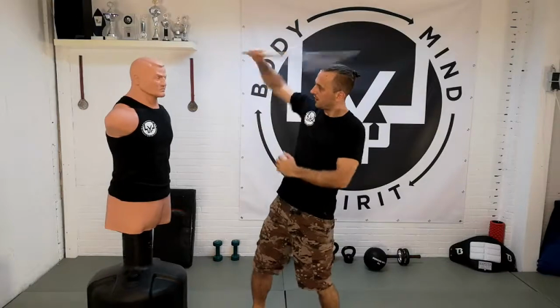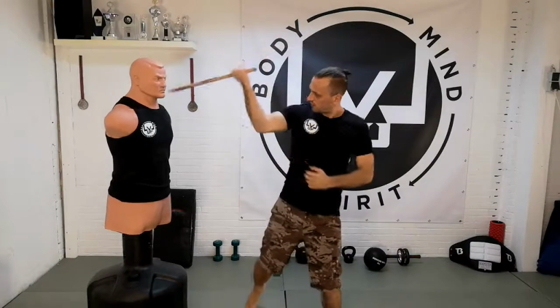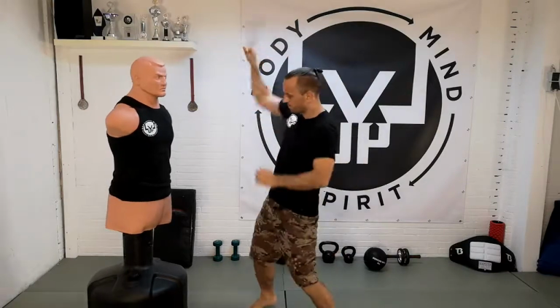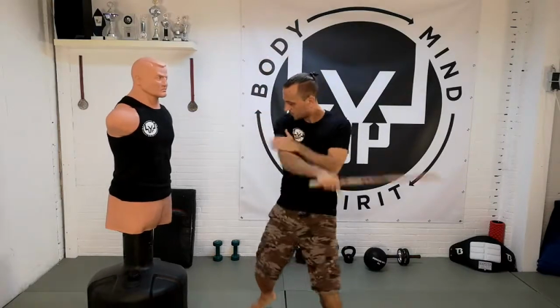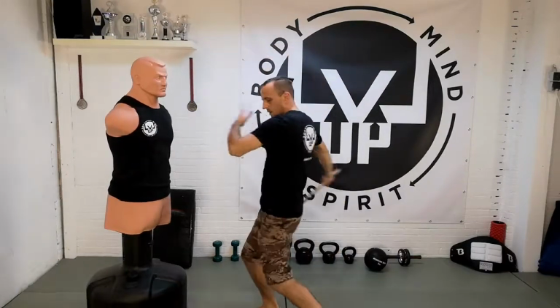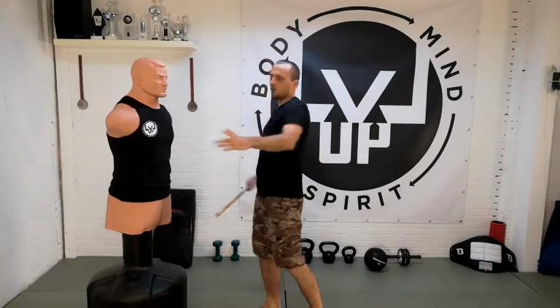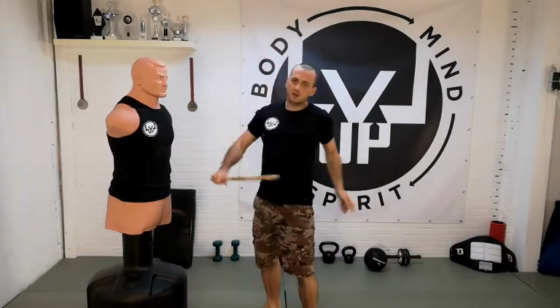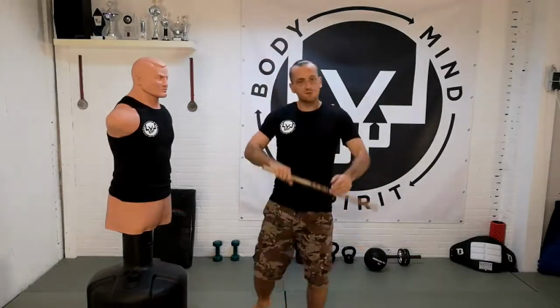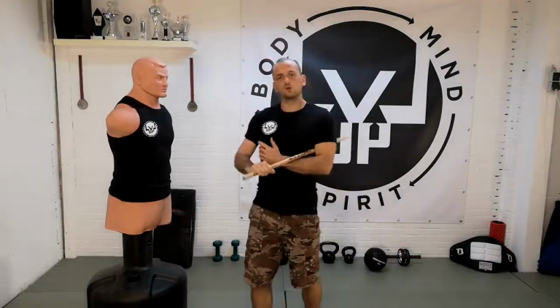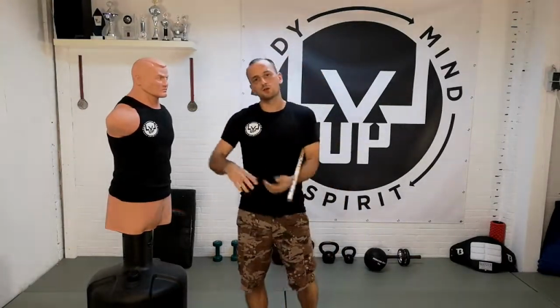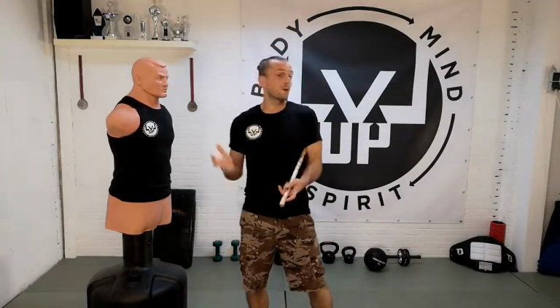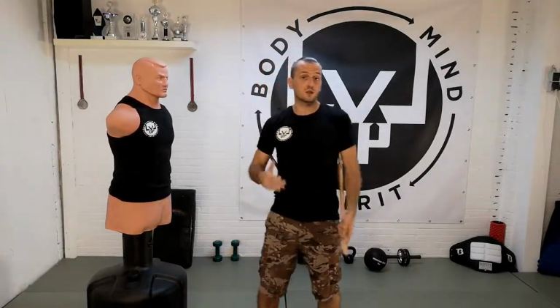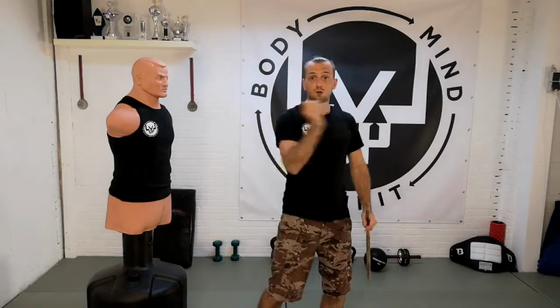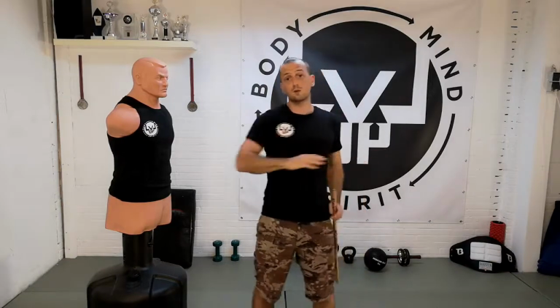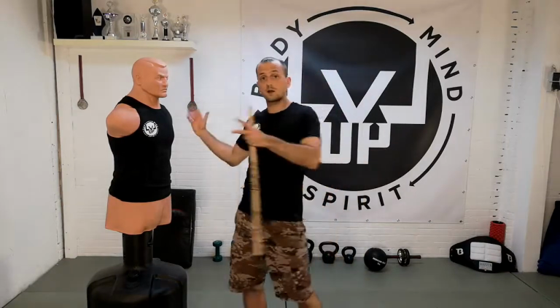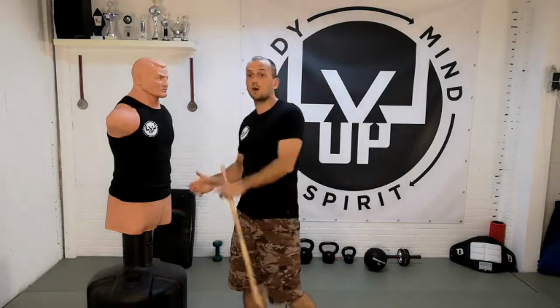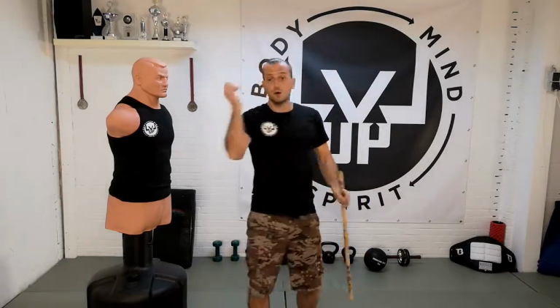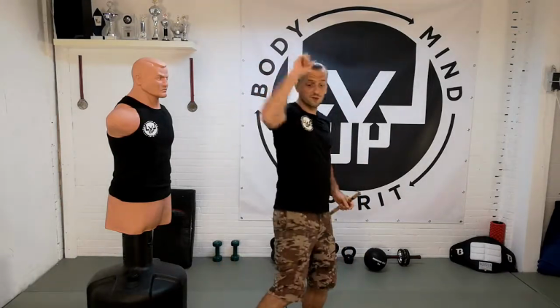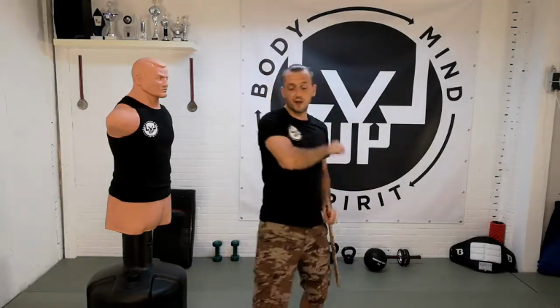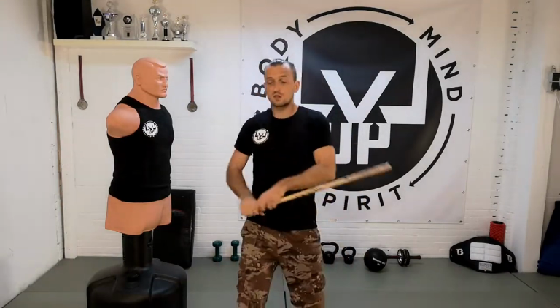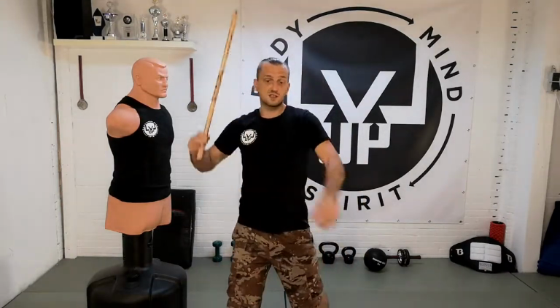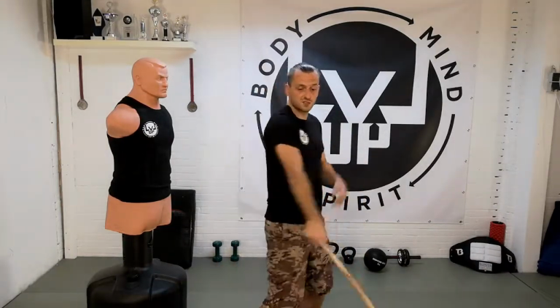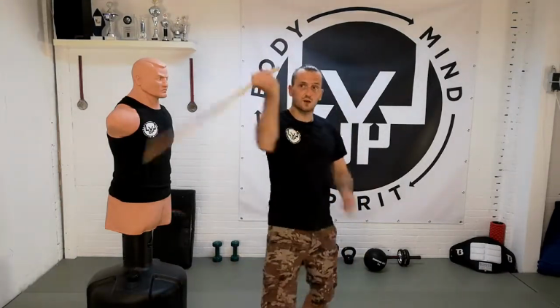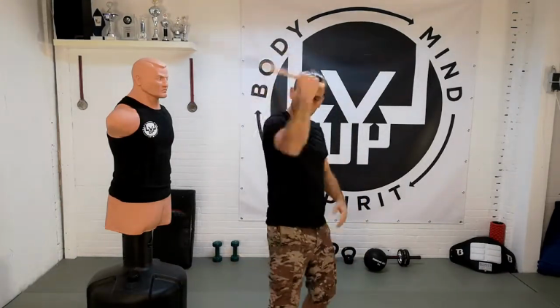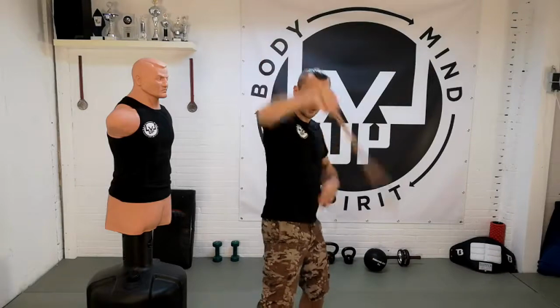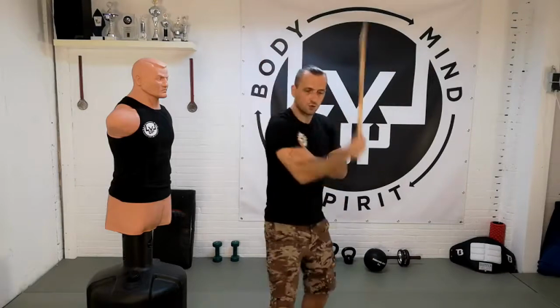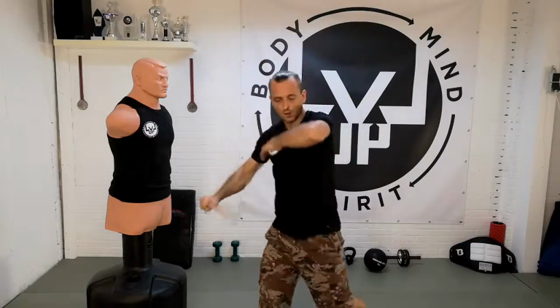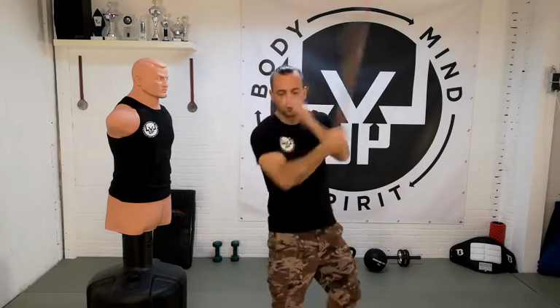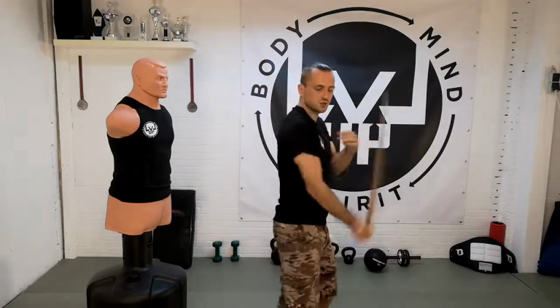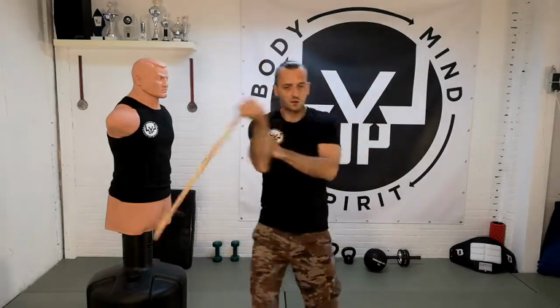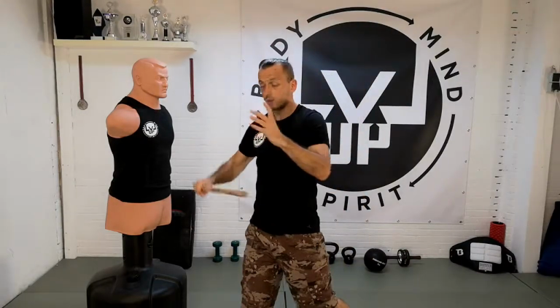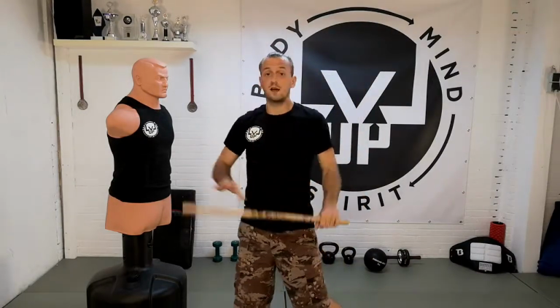From there you twist. There are all kinds of cool drills you can practice at home — on a punching bag, on a BOB, or even in the air. That's the nice thing about a stick: you can always practice your movements in the air.